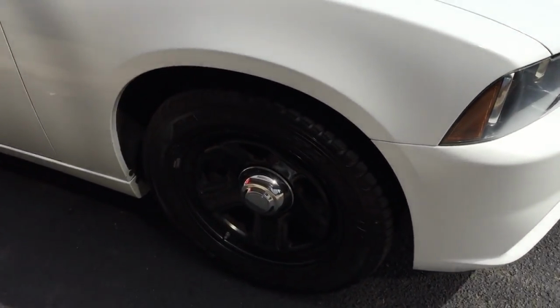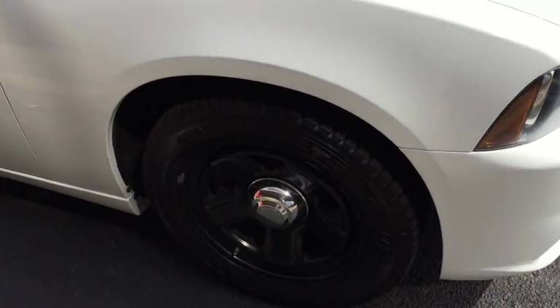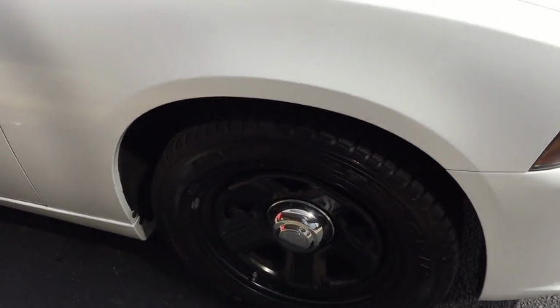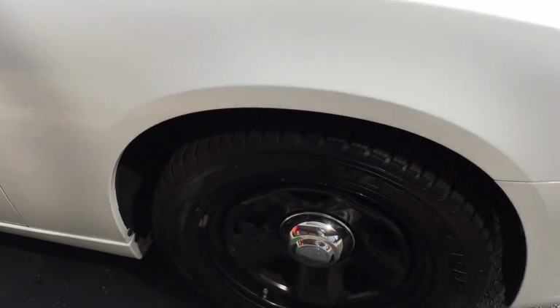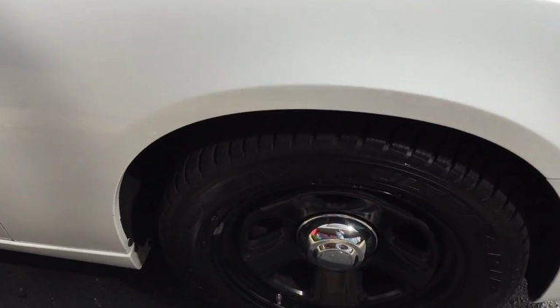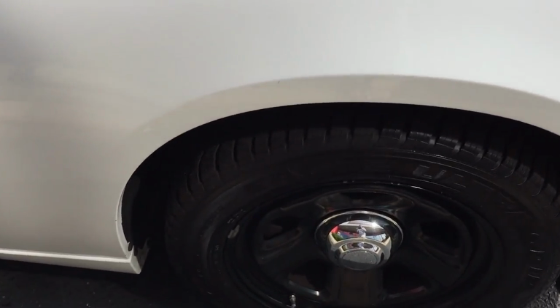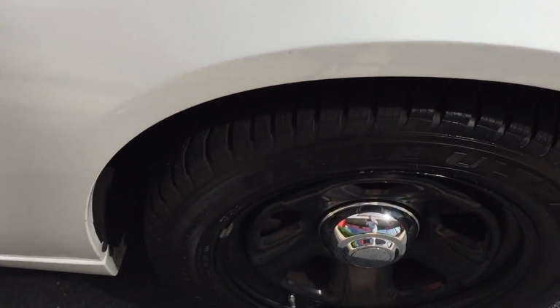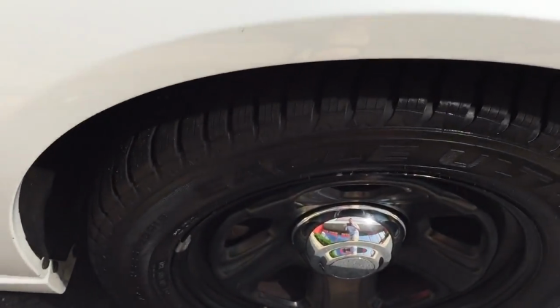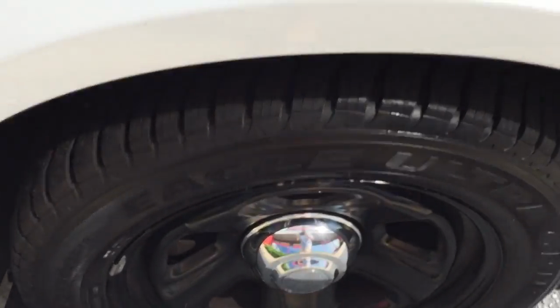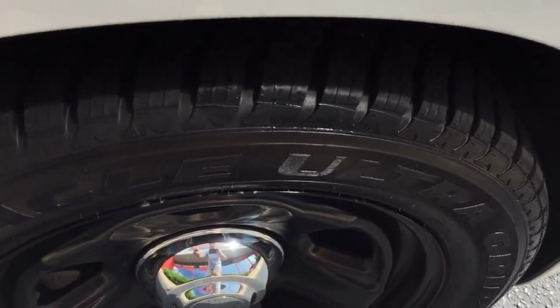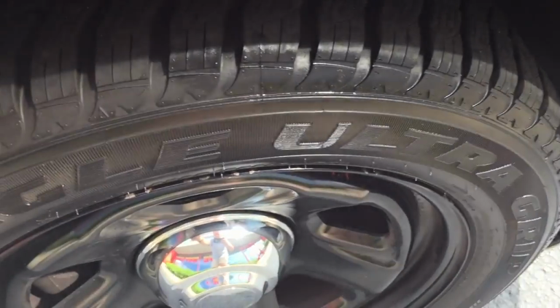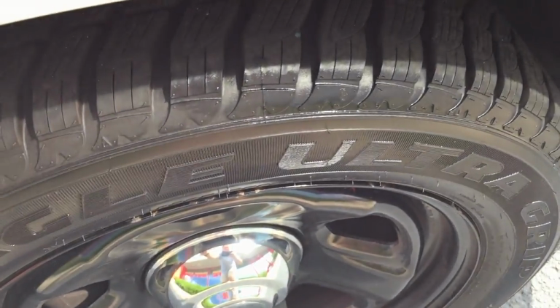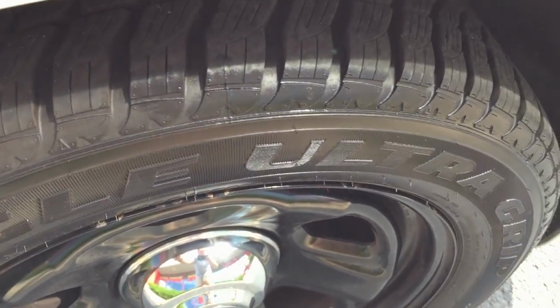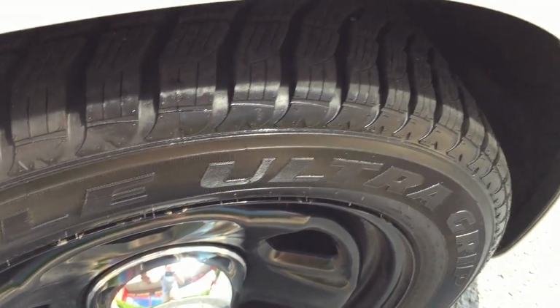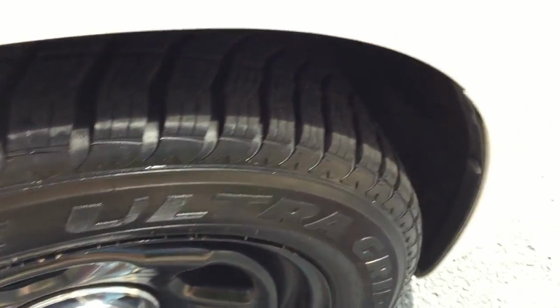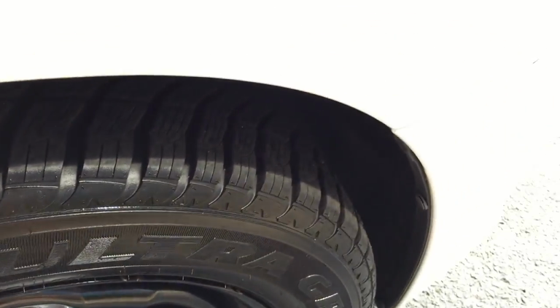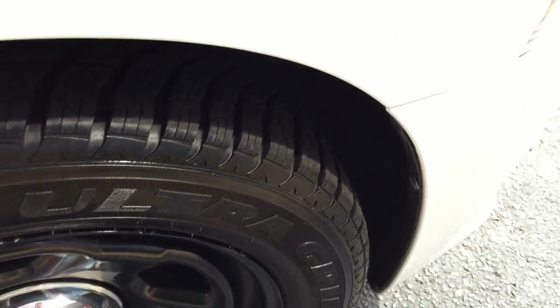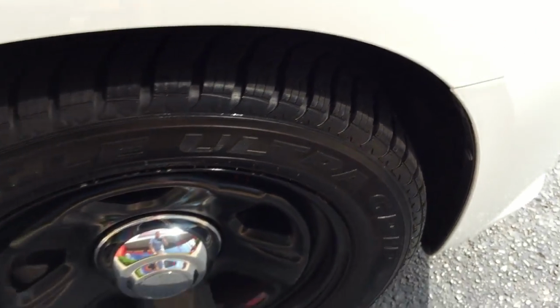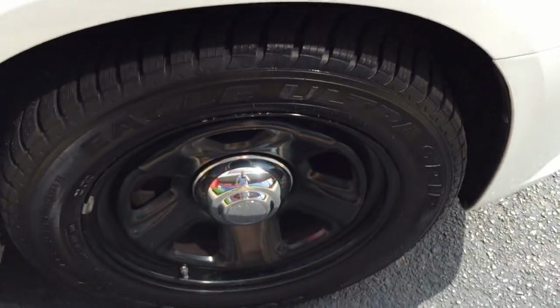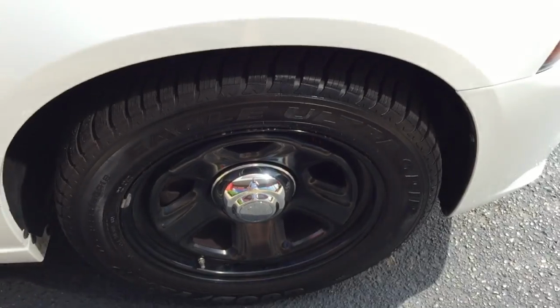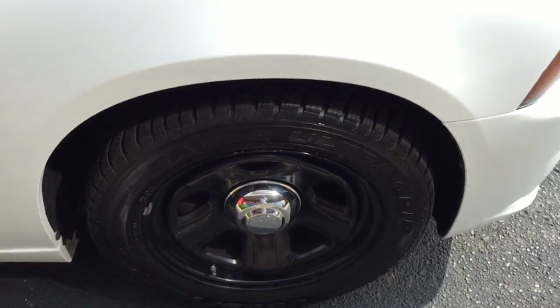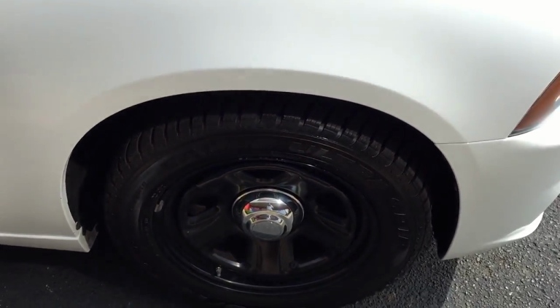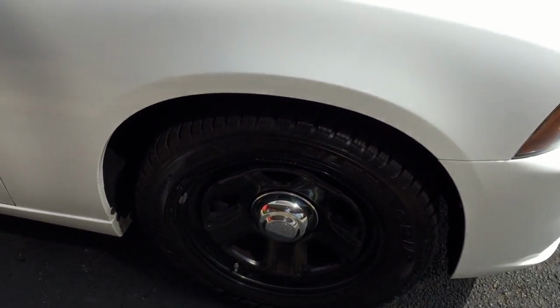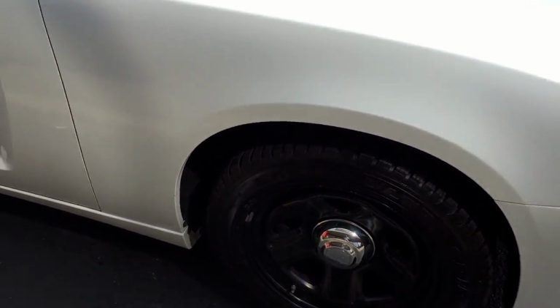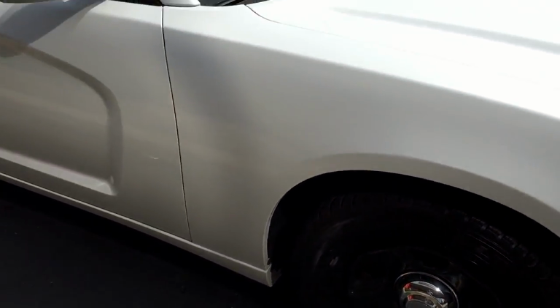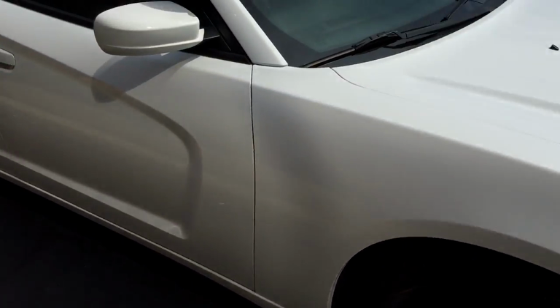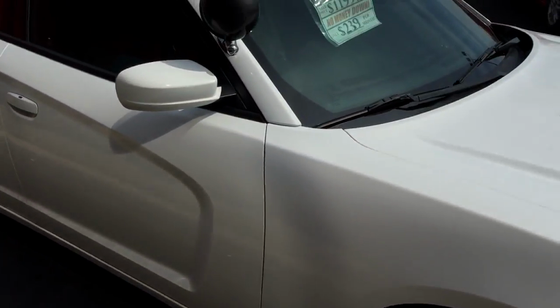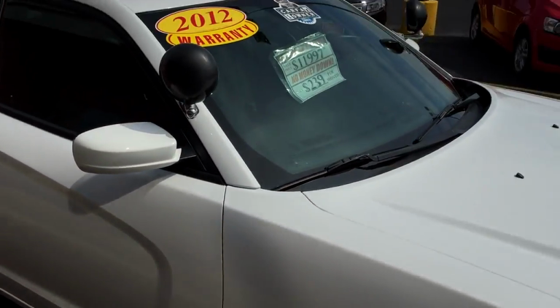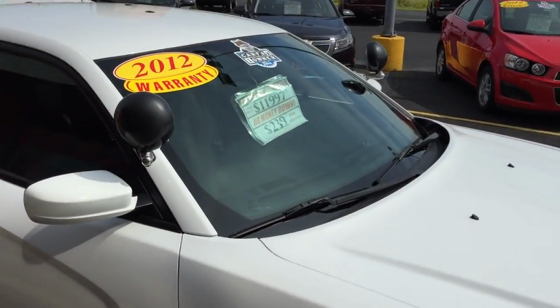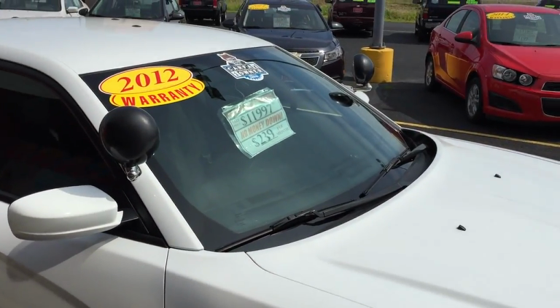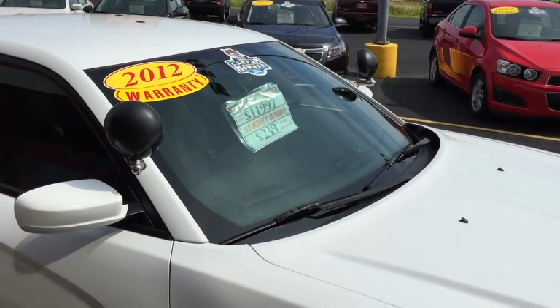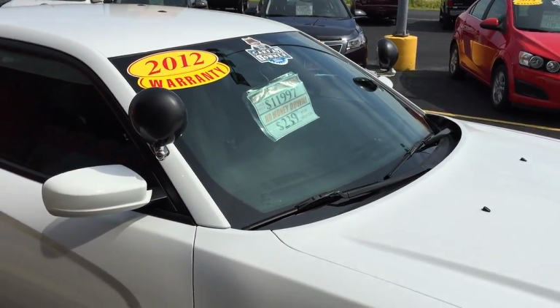They're like brand new Goodyear Eagle Ultra Grip tires. We've got the dual spotlights.